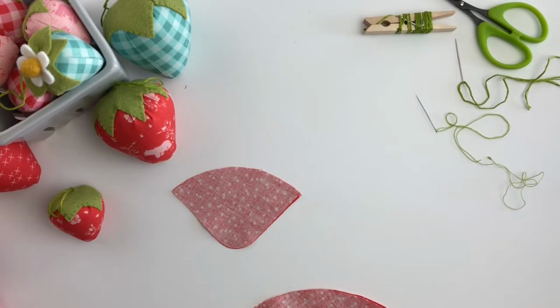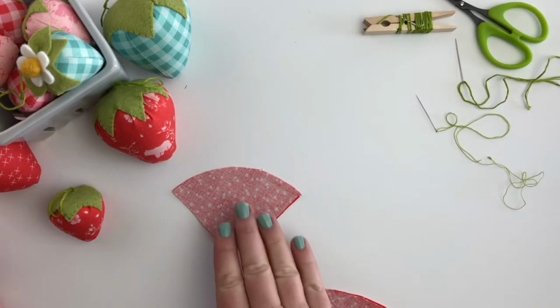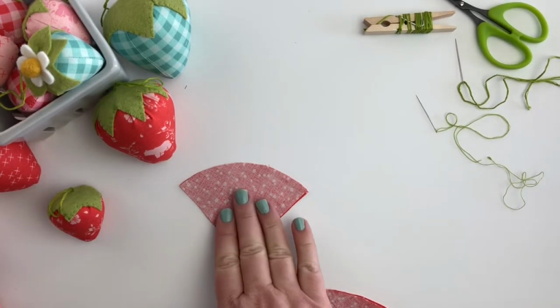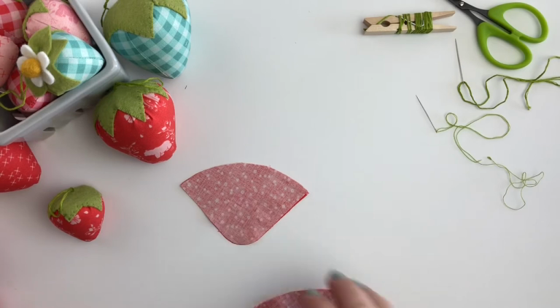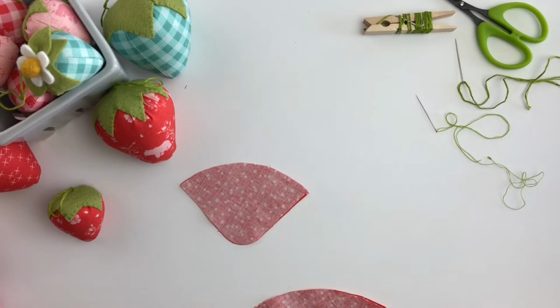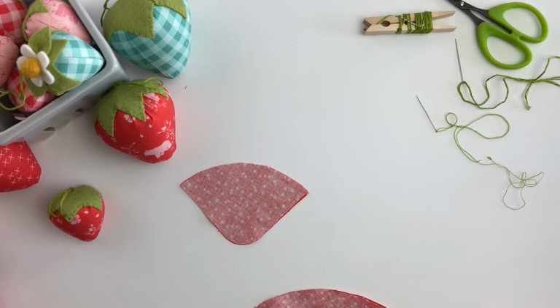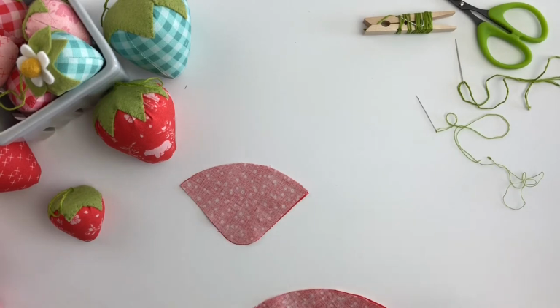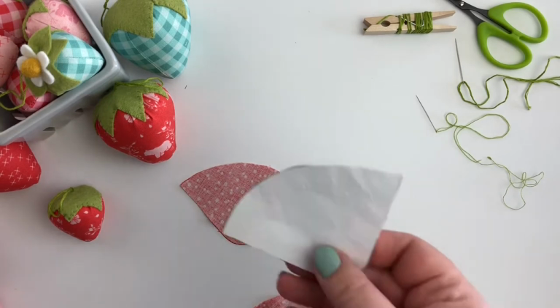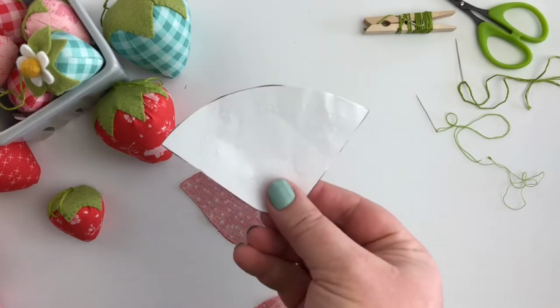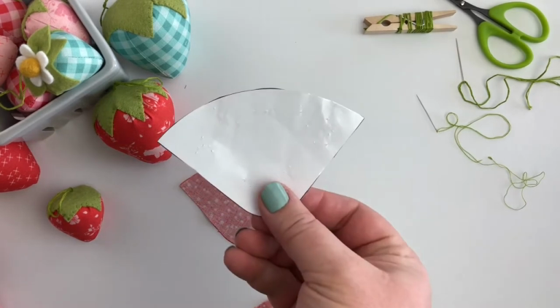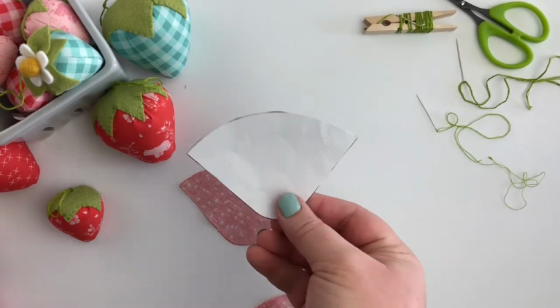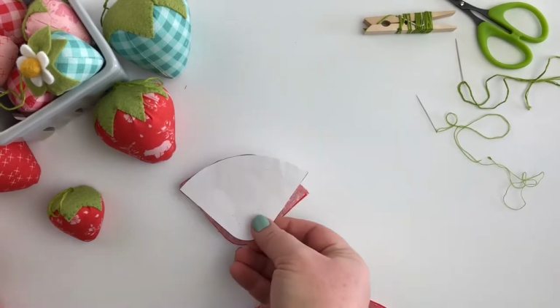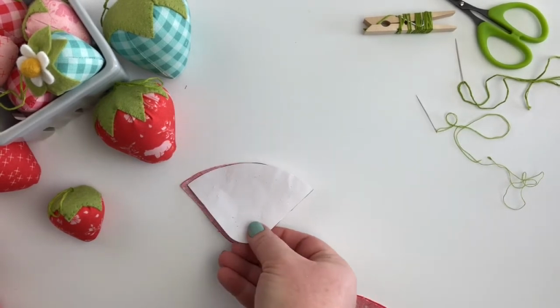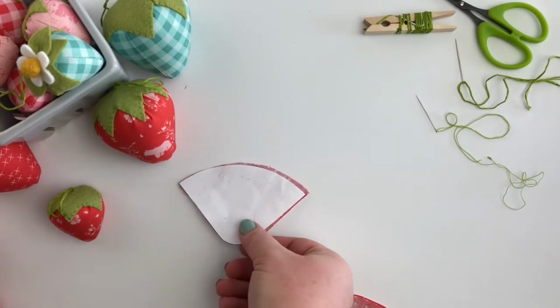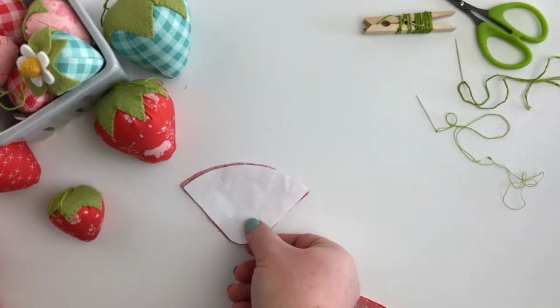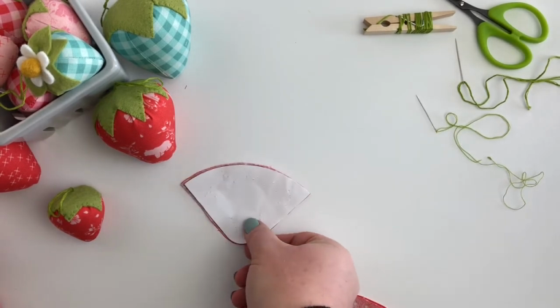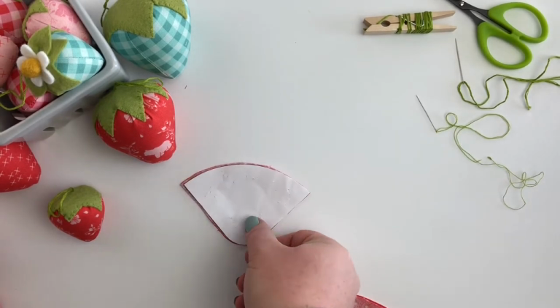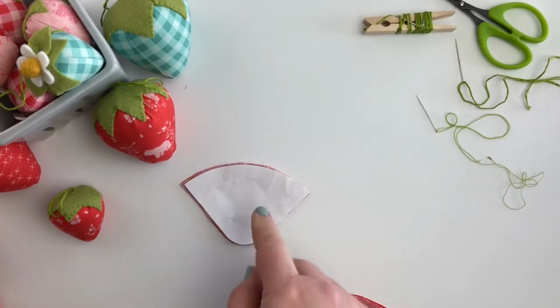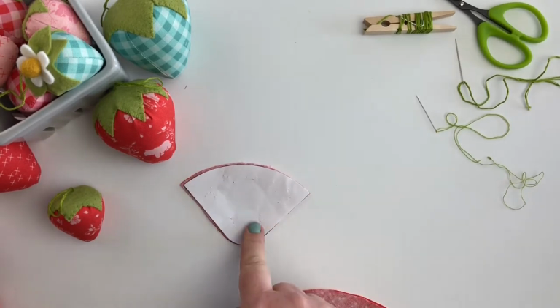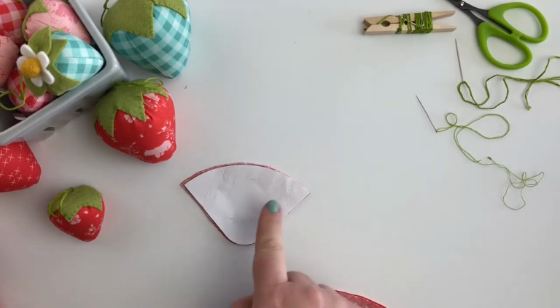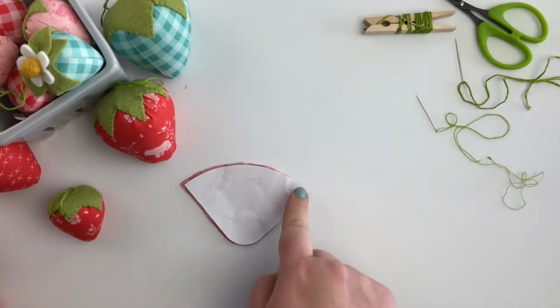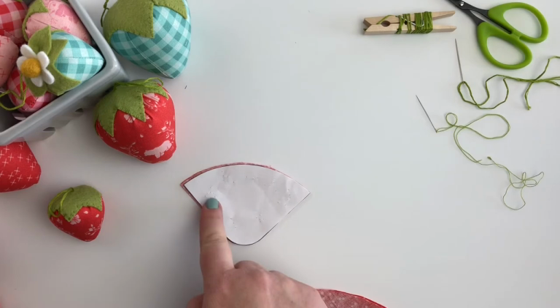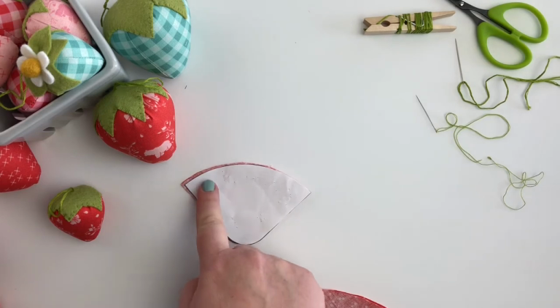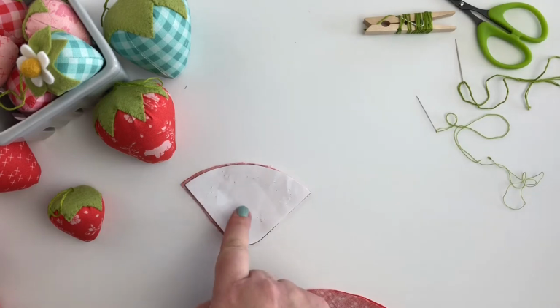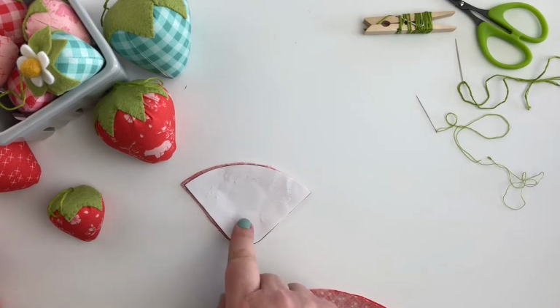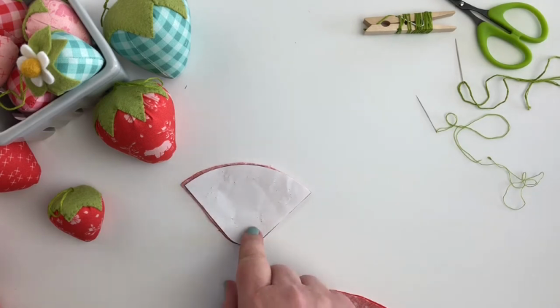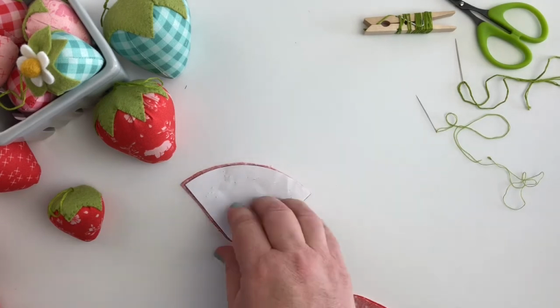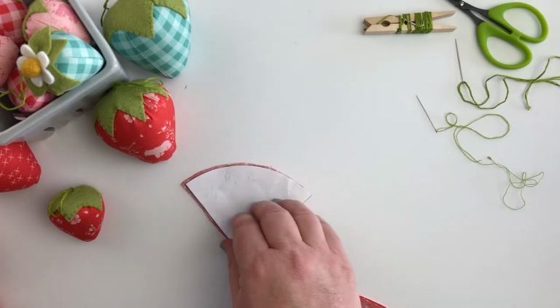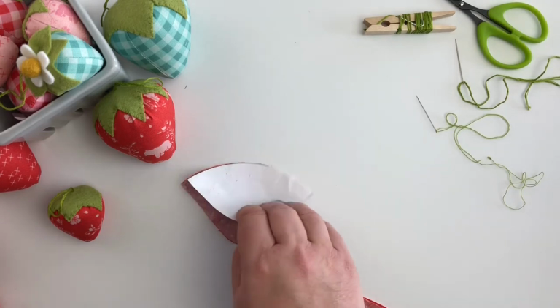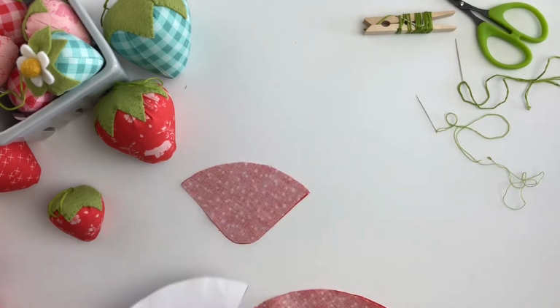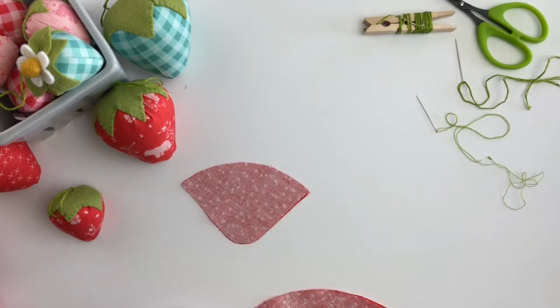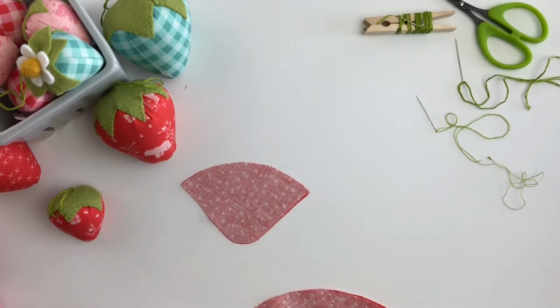To begin, you're going to want to choose your pattern size and just print it off onto regular pattern paper, and then use that to cut out the shape of your strawberry.